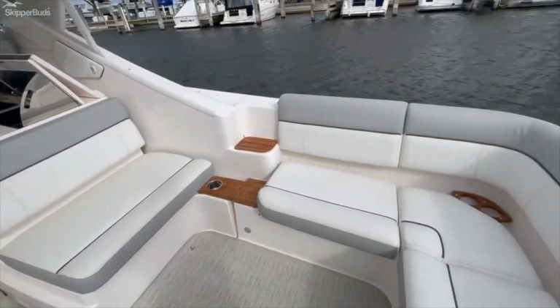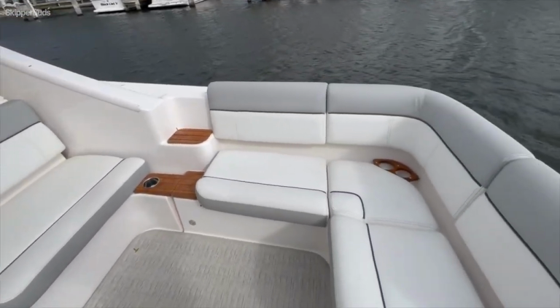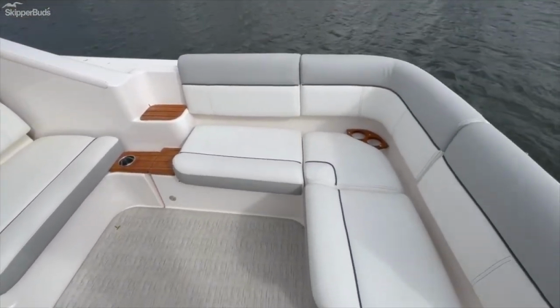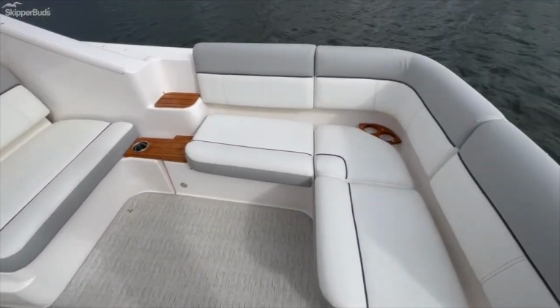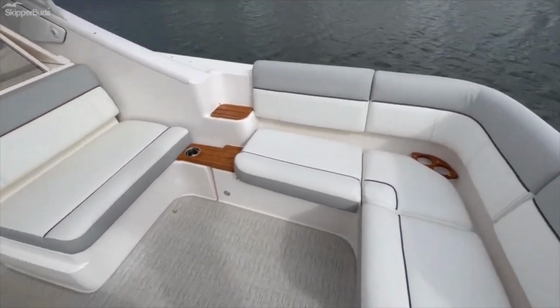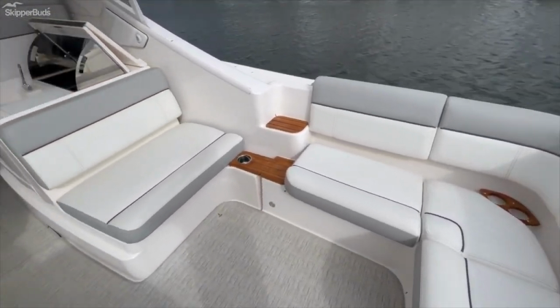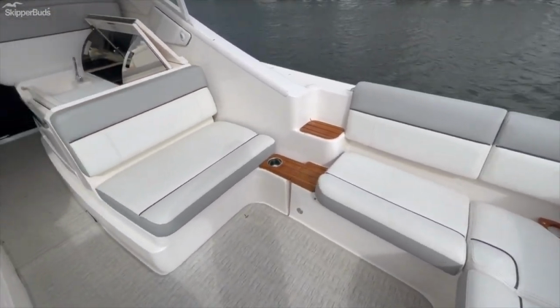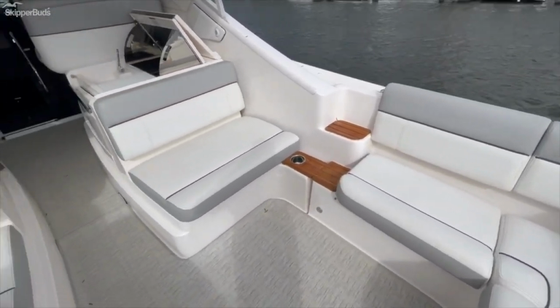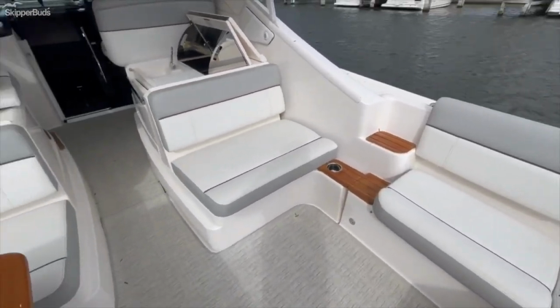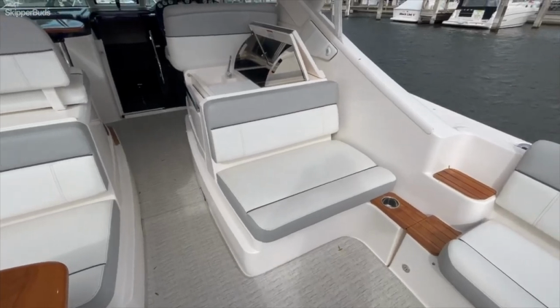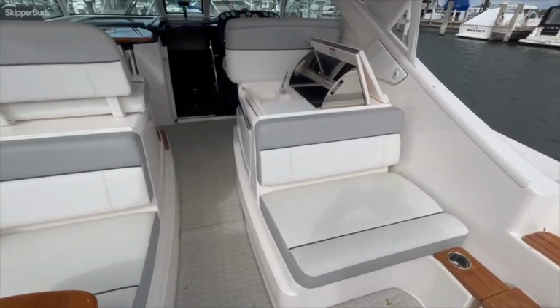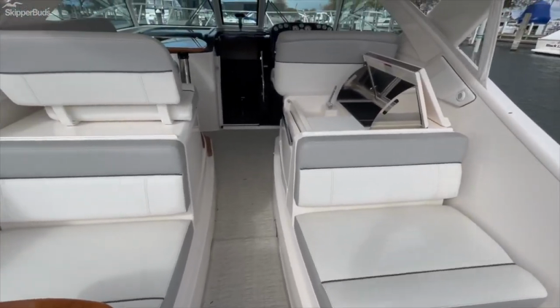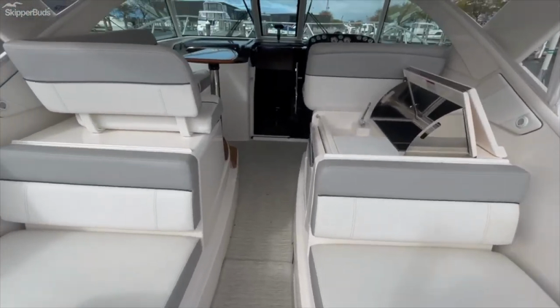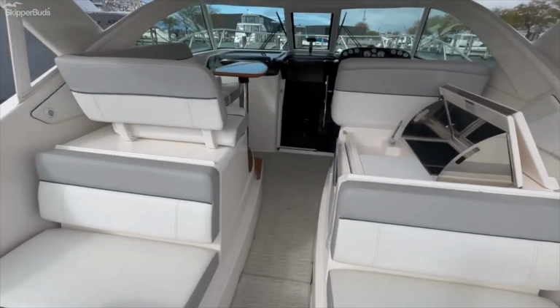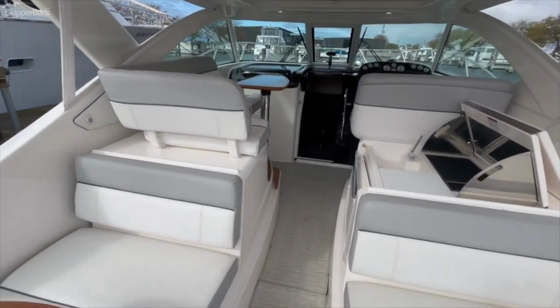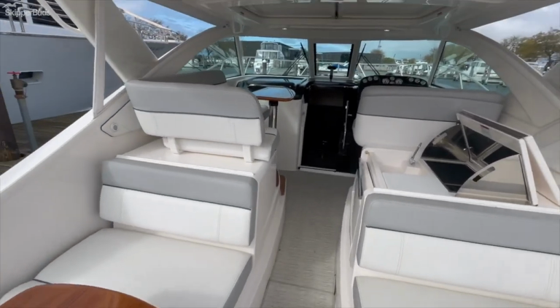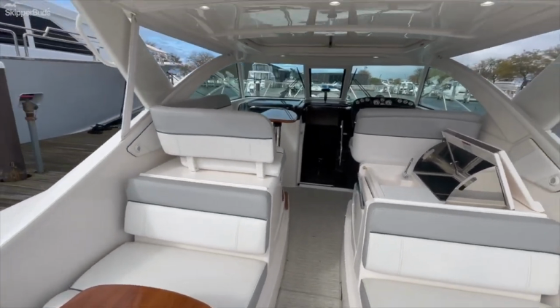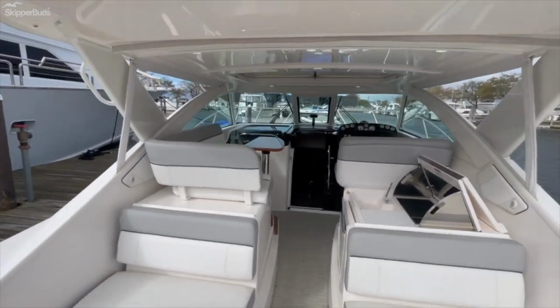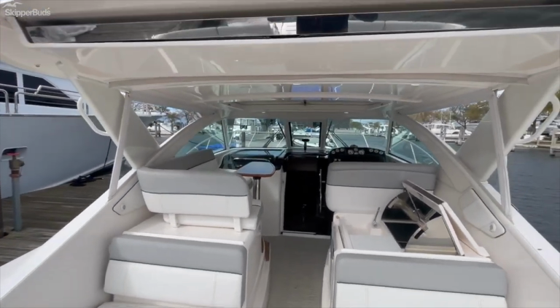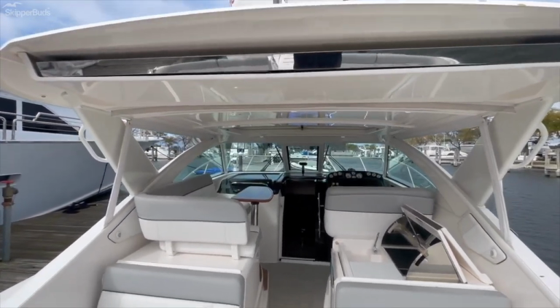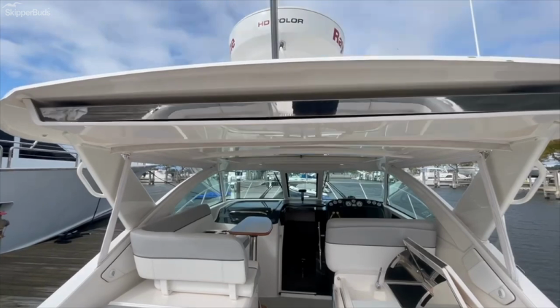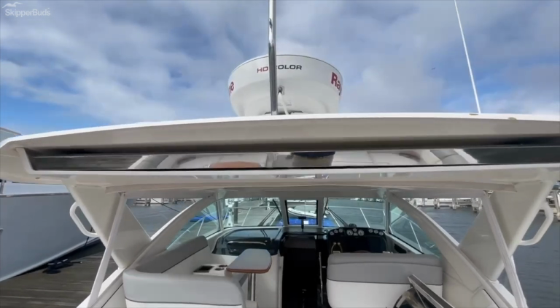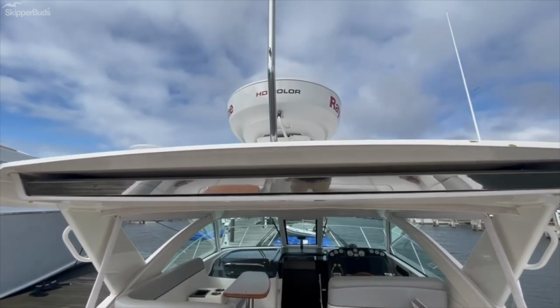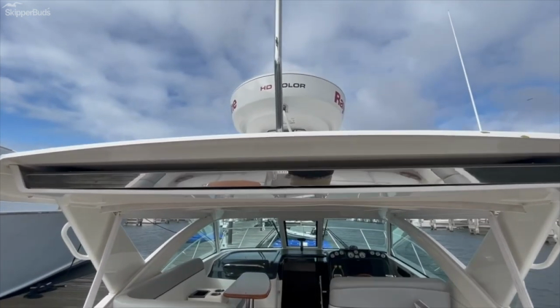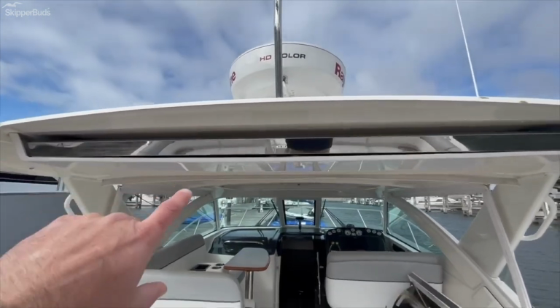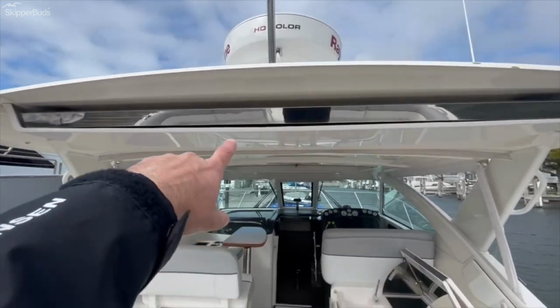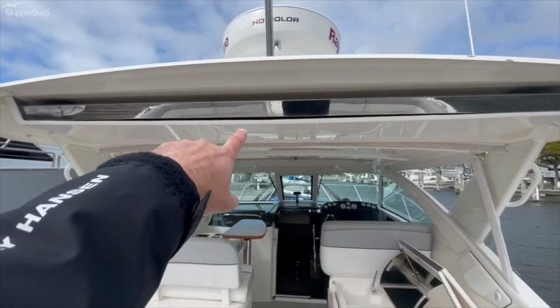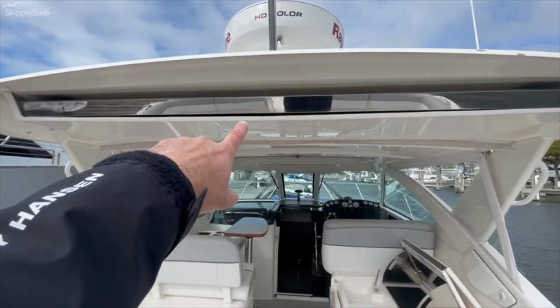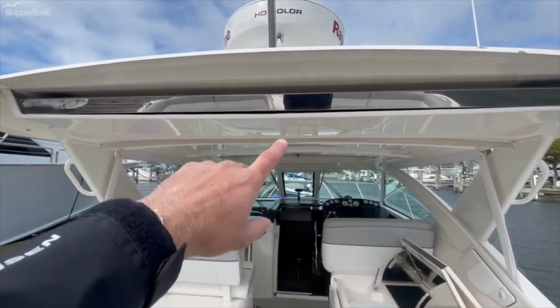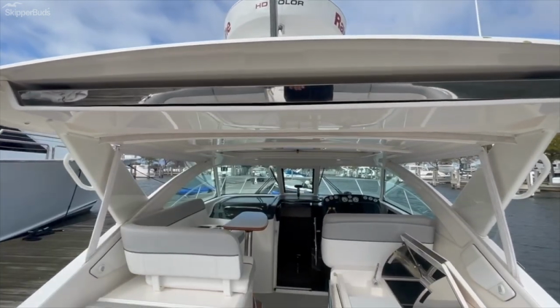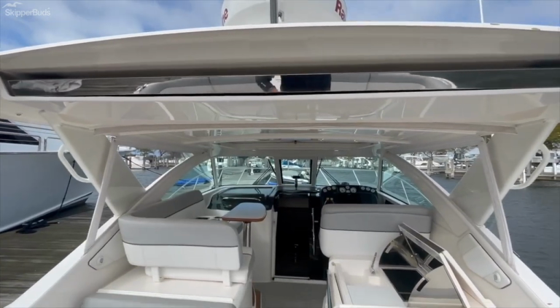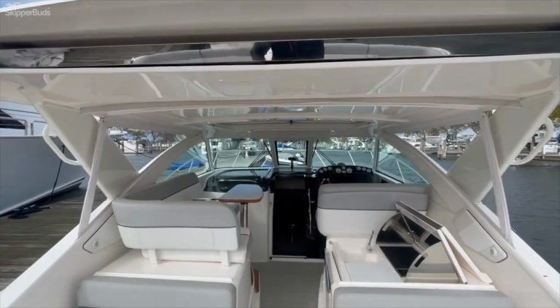By far my favorite model in this size class. I love the amount of space and the rough water capability of this boat. This boat does have radar as well as the optional make-fast sunshade here that will power out.